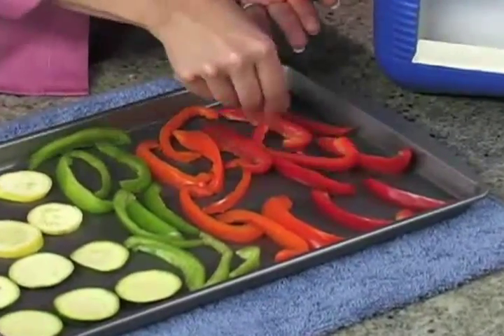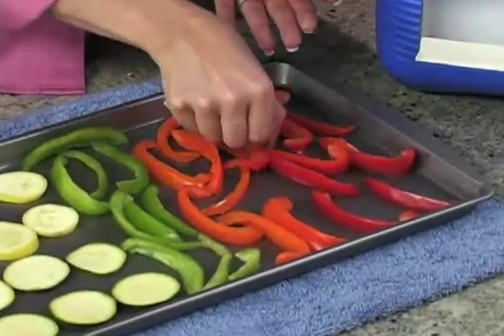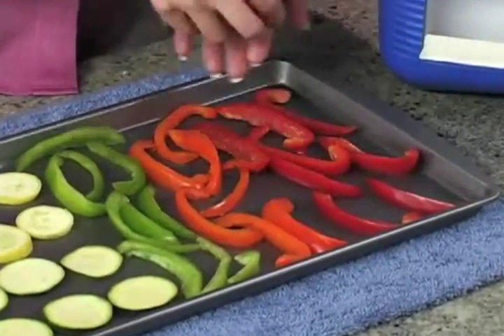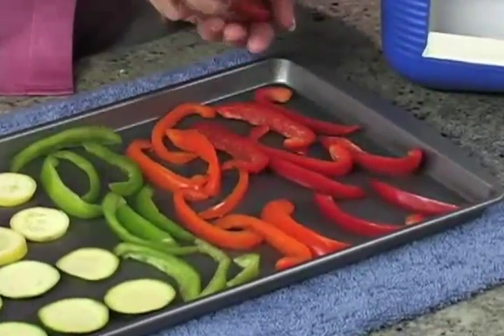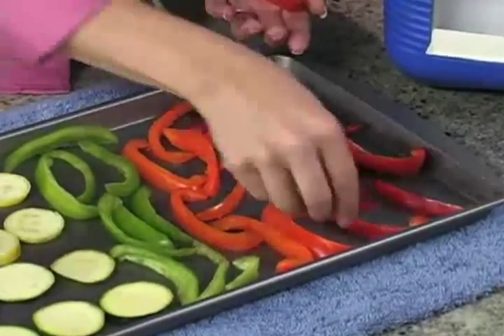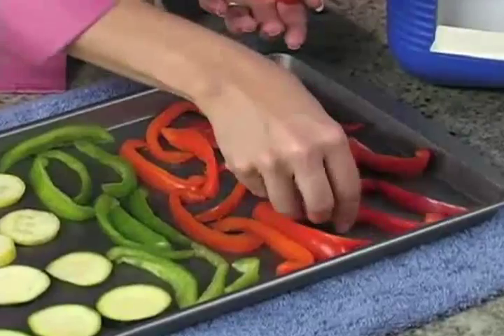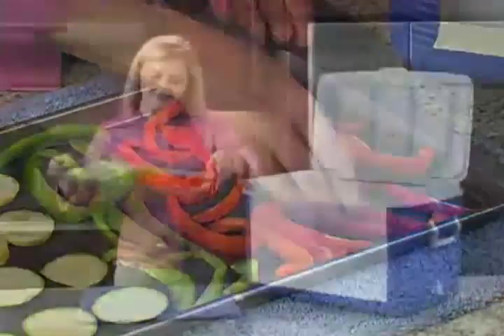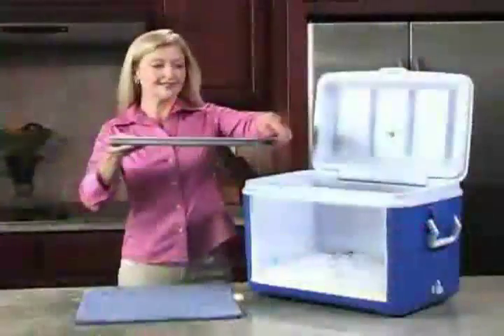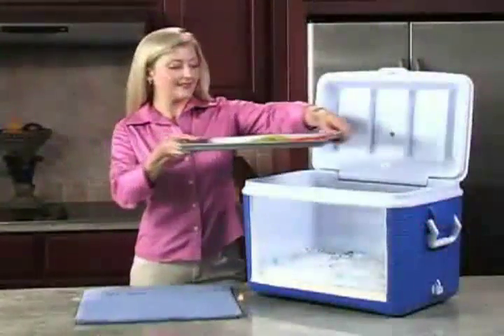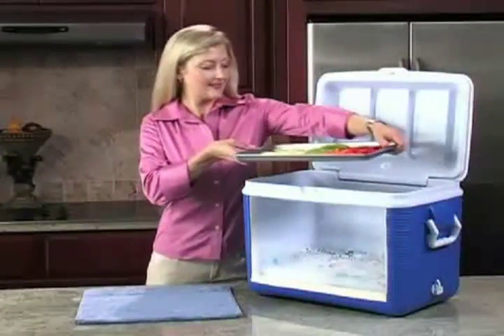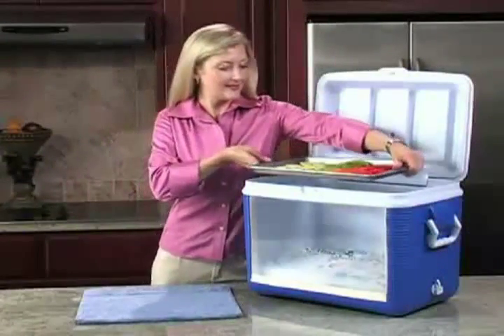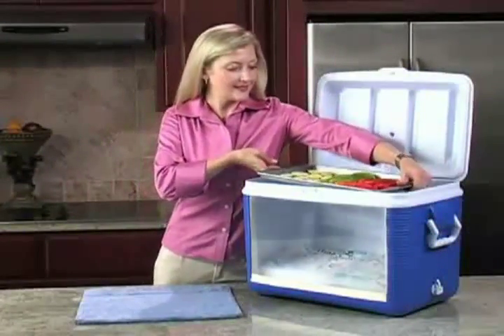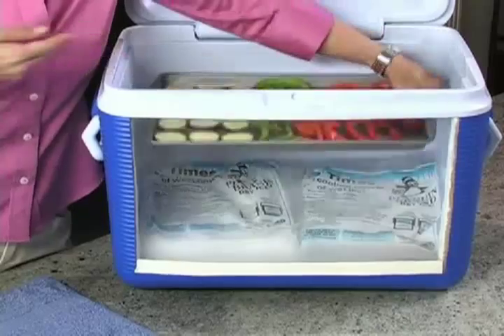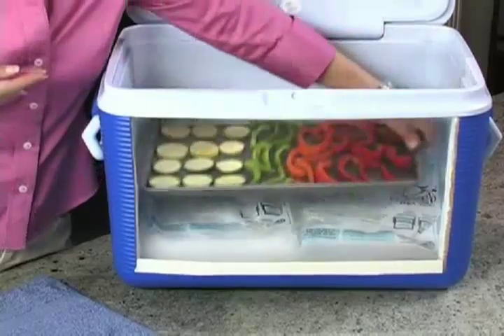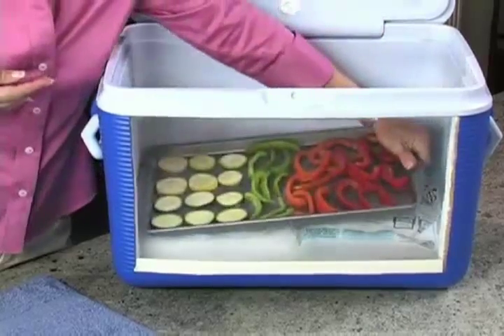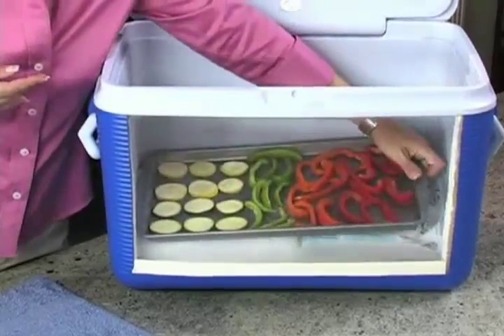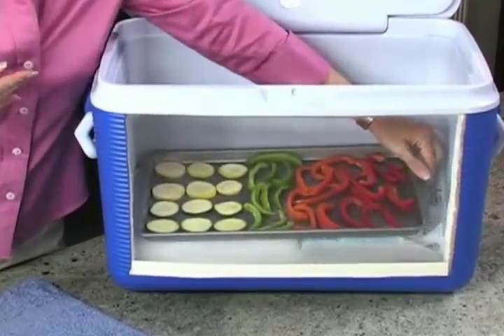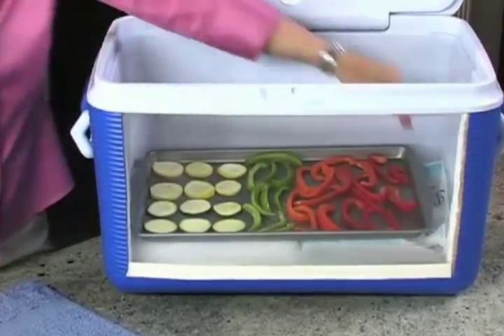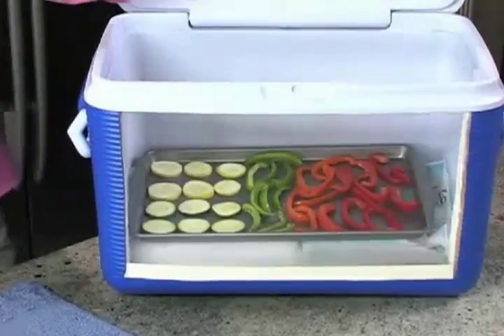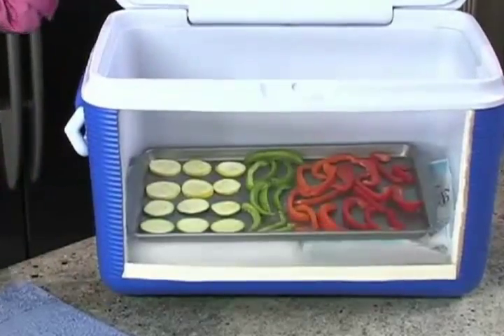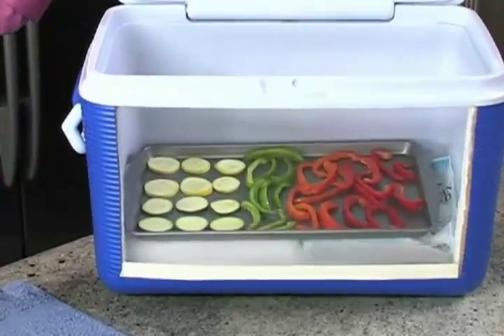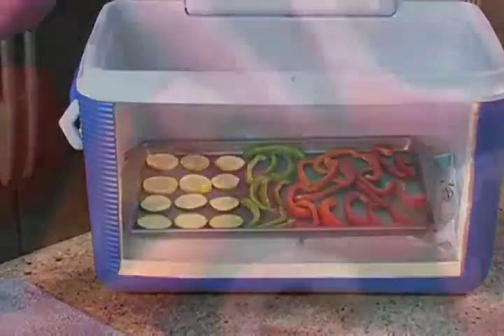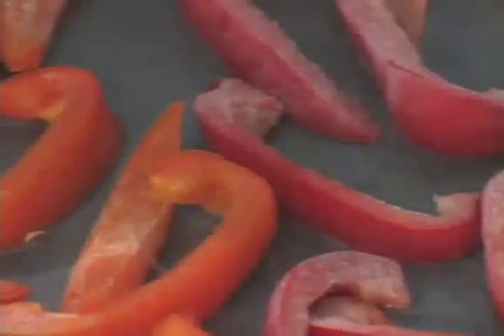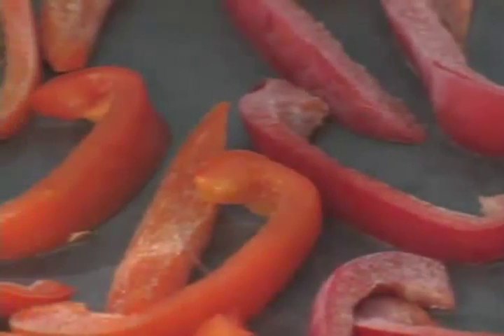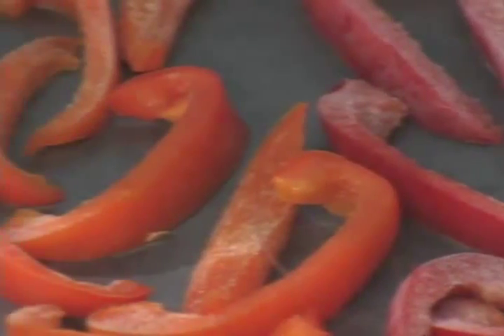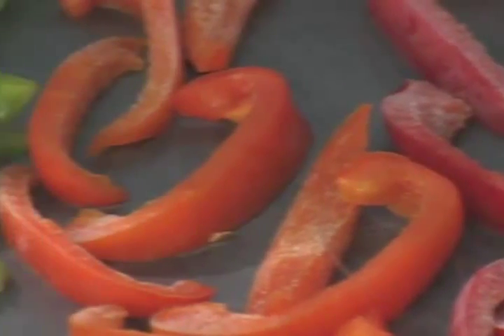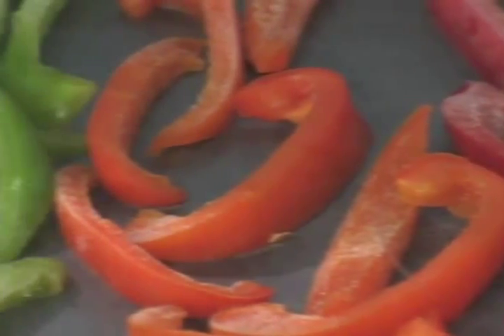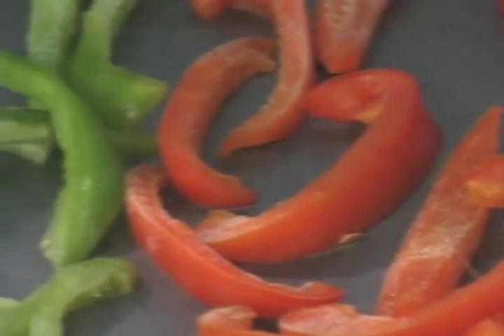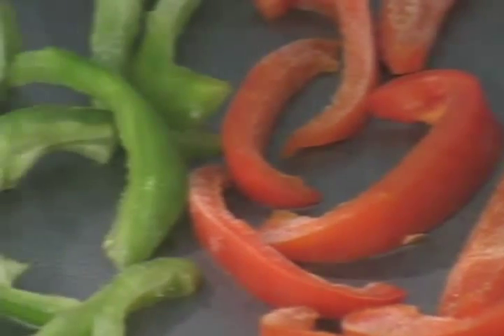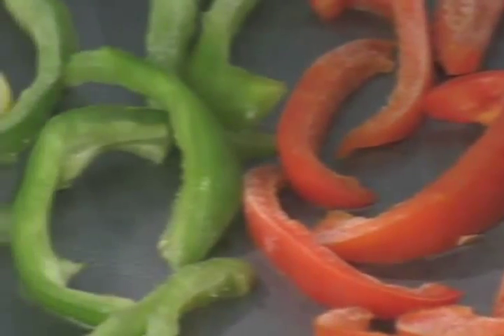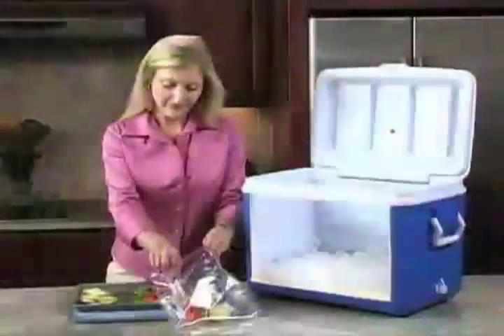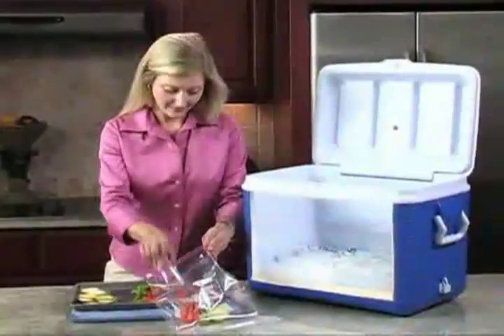Then set the metal cookie sheet on top of the dry ice in your cooler and close the lid. Flash freezing with Penguin Brand dry ice drops the temperature of your food quickly.